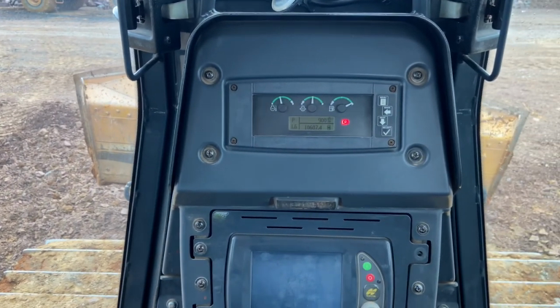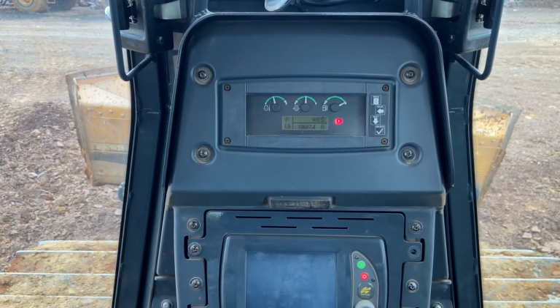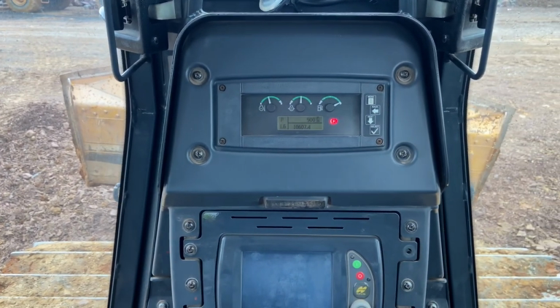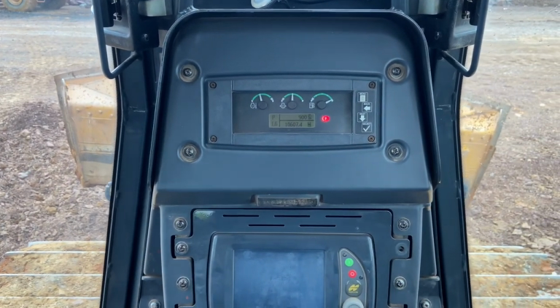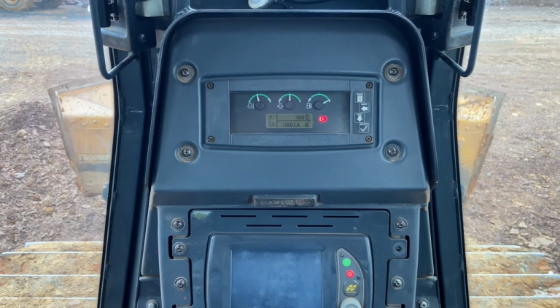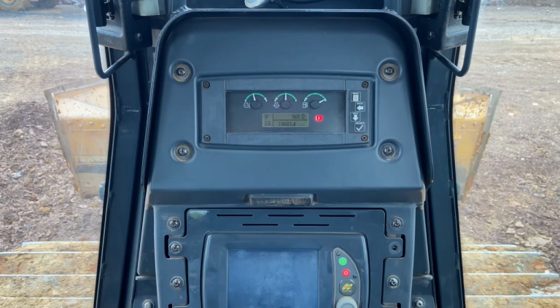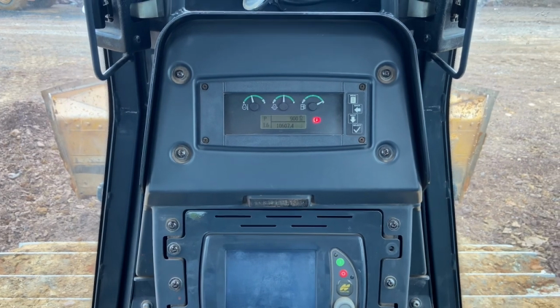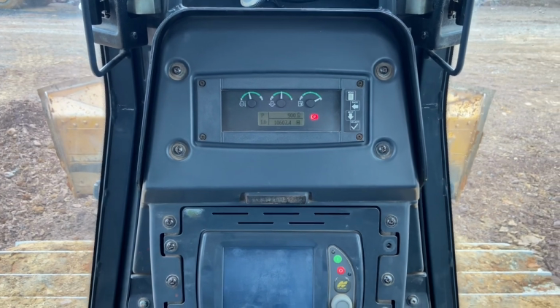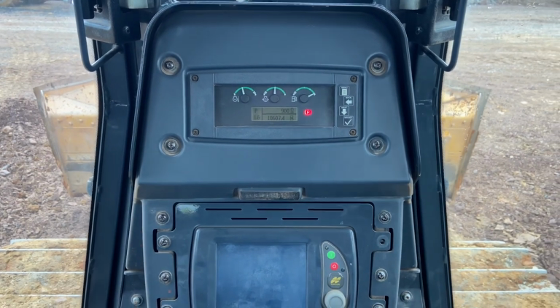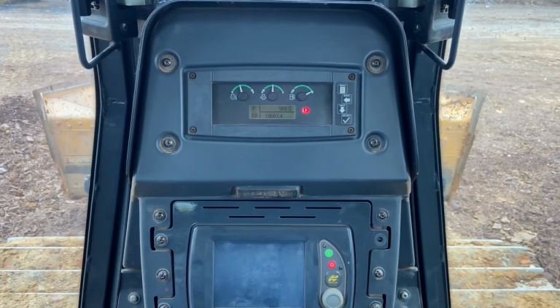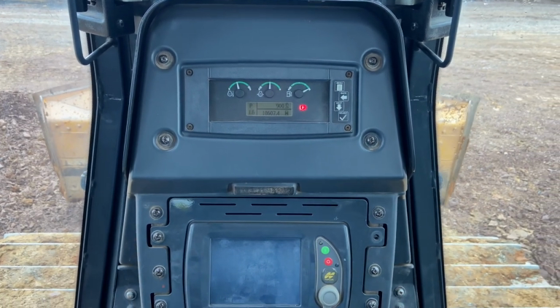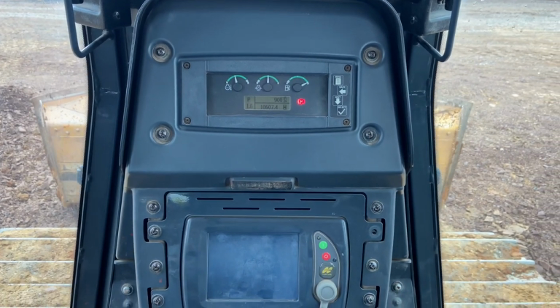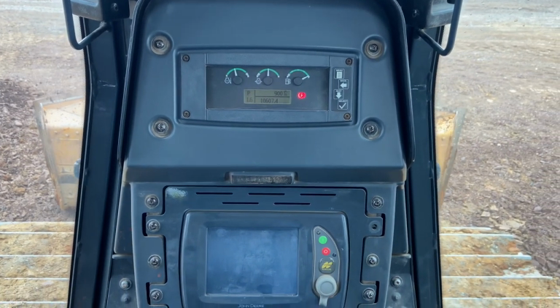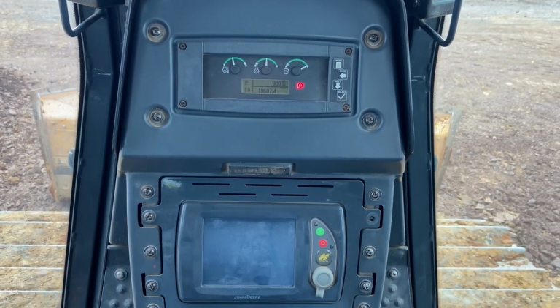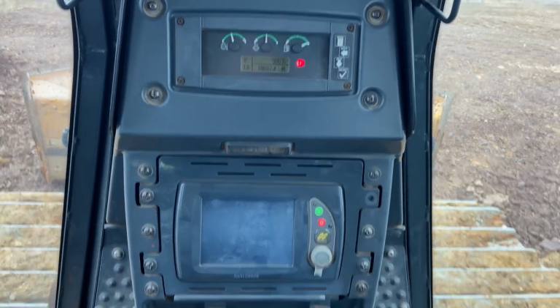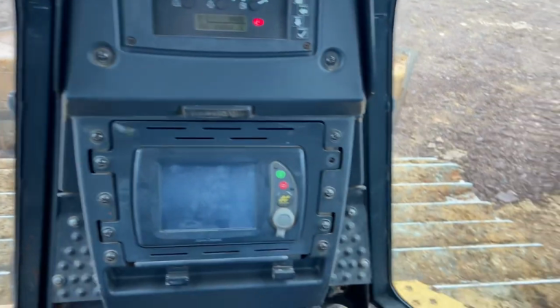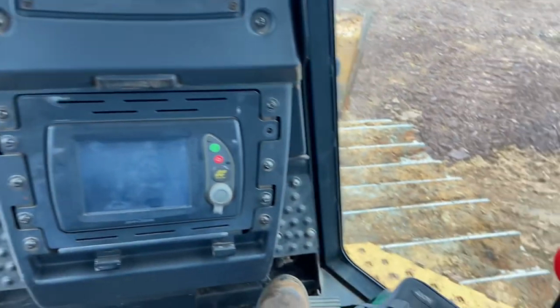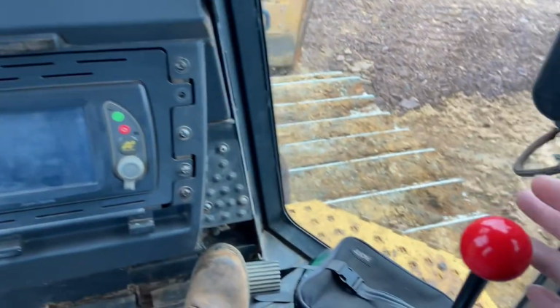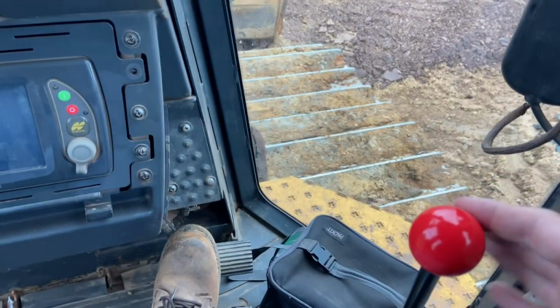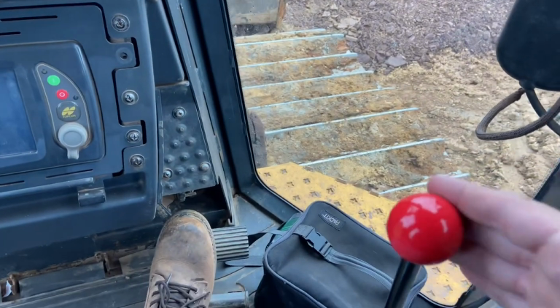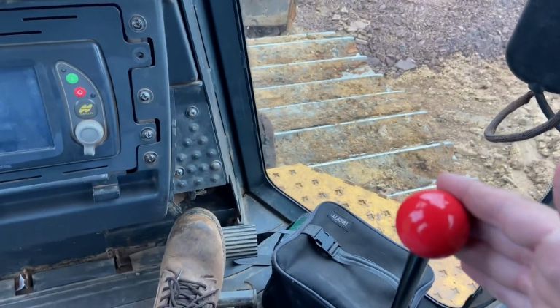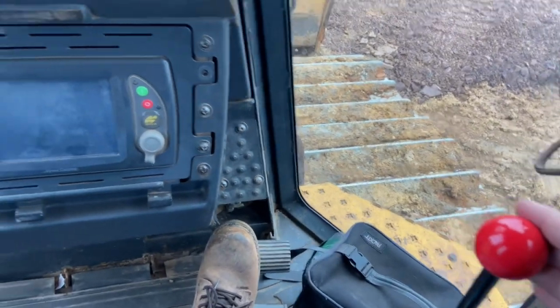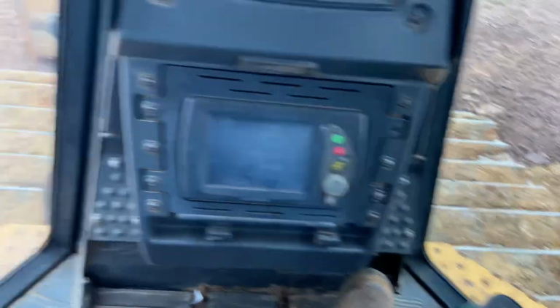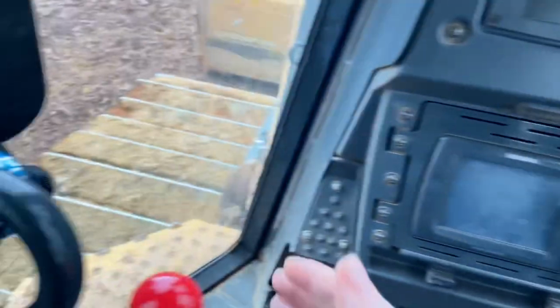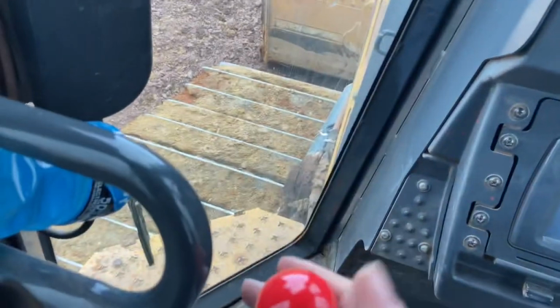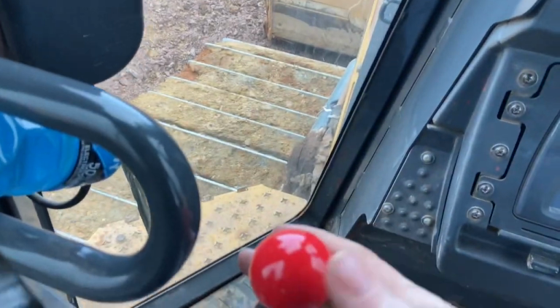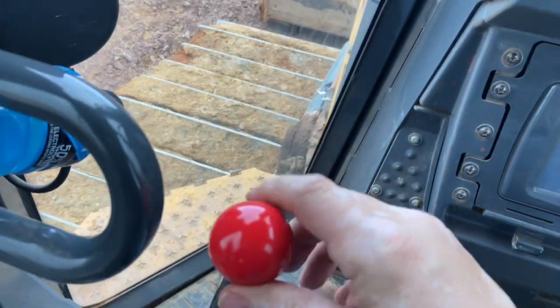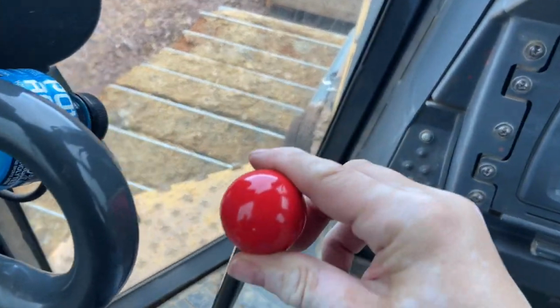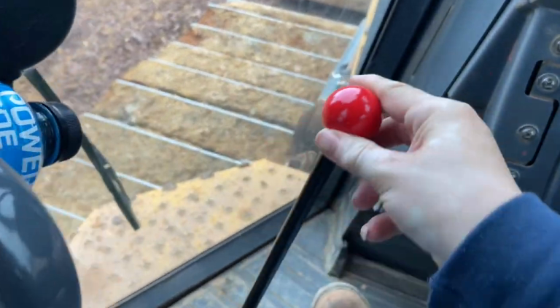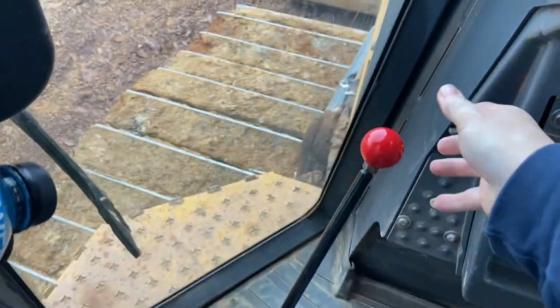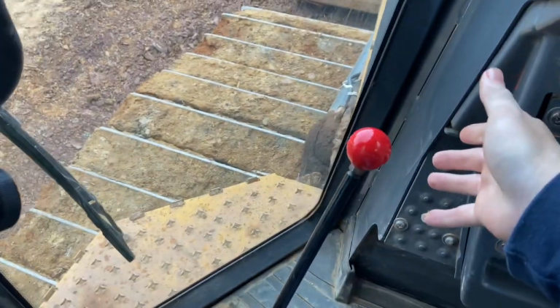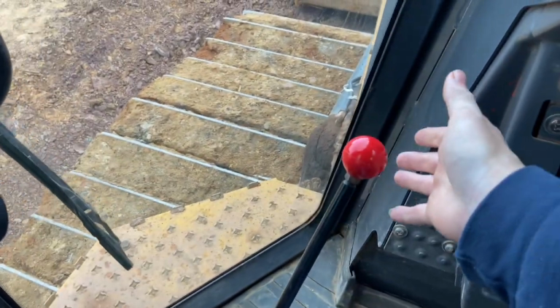To get out of park, there are these two joysticks — you push them both down that way.